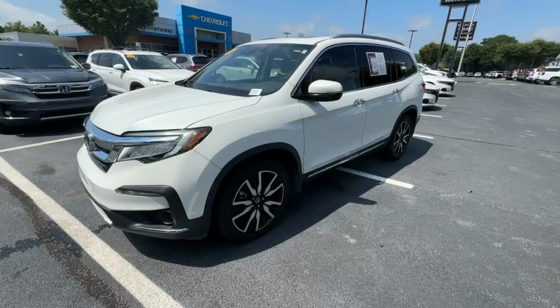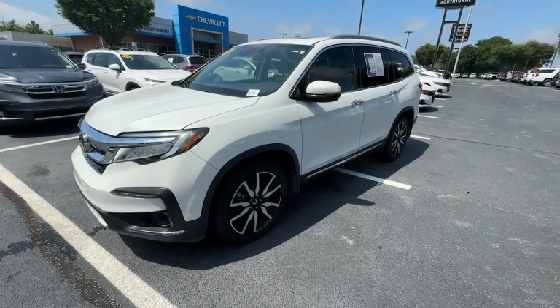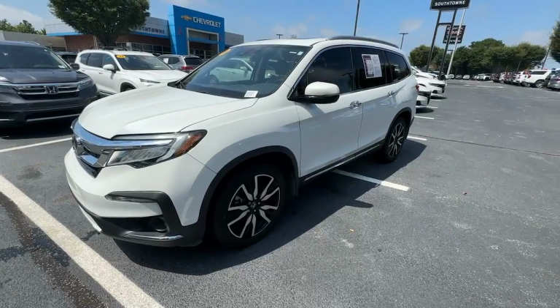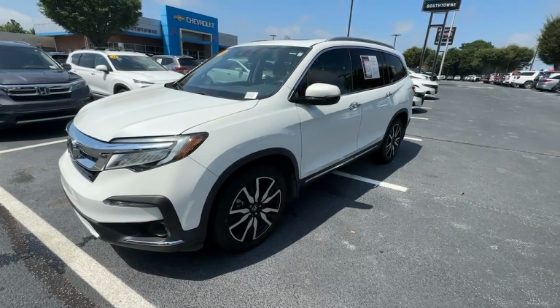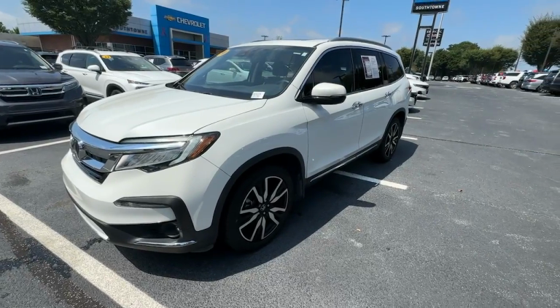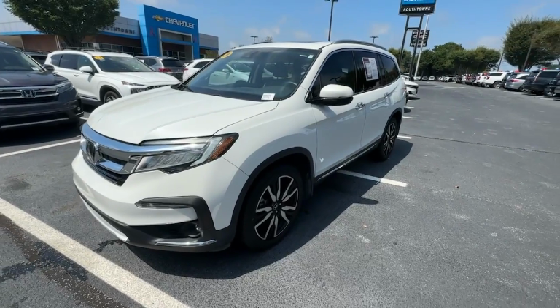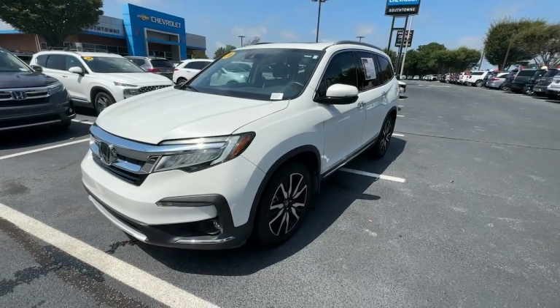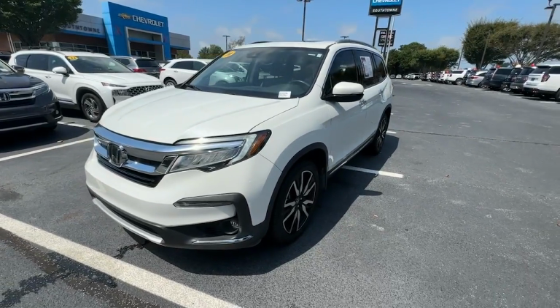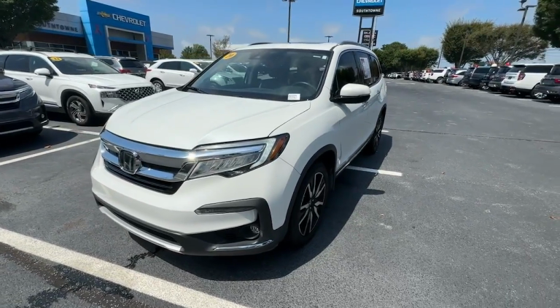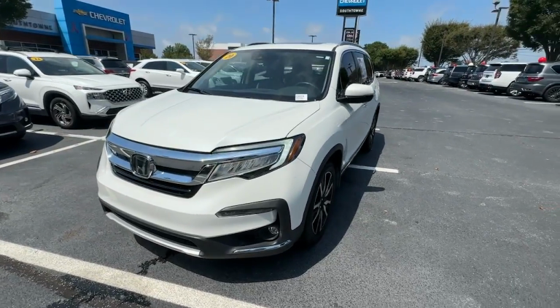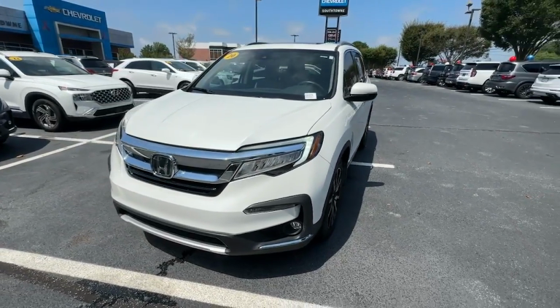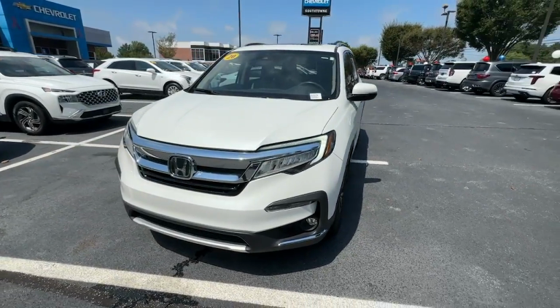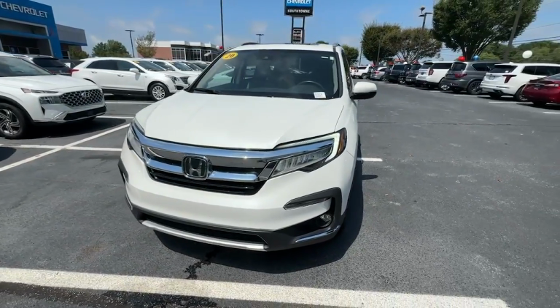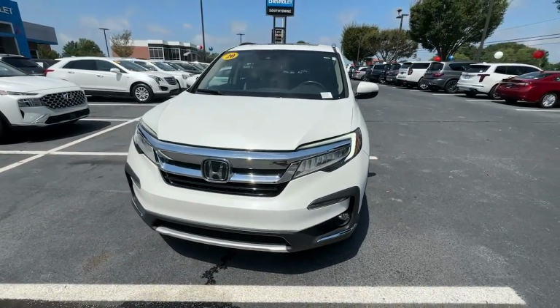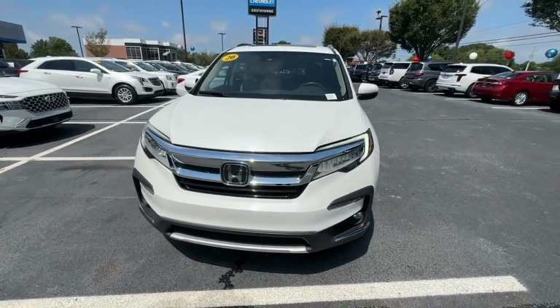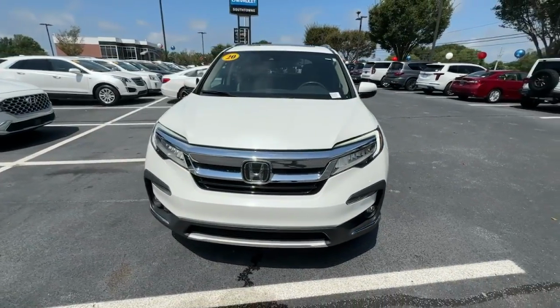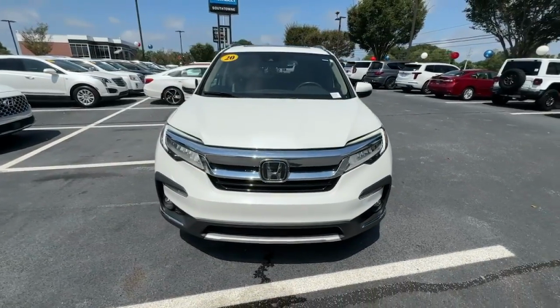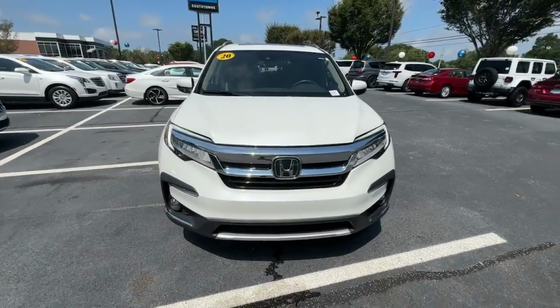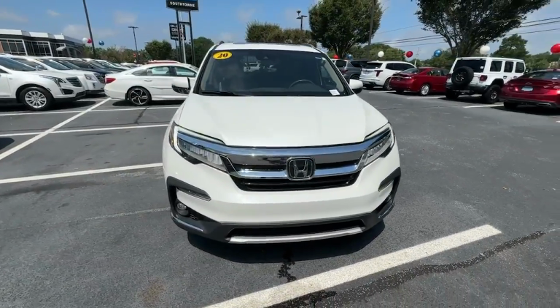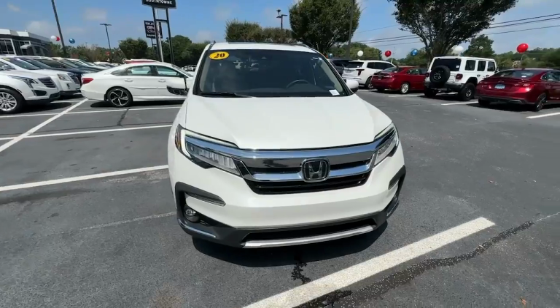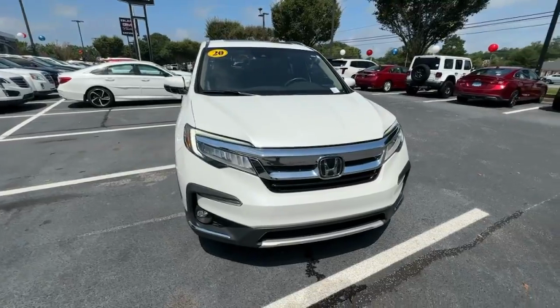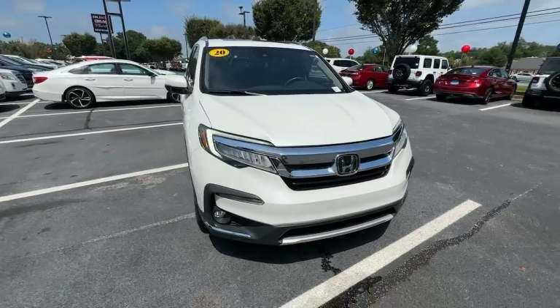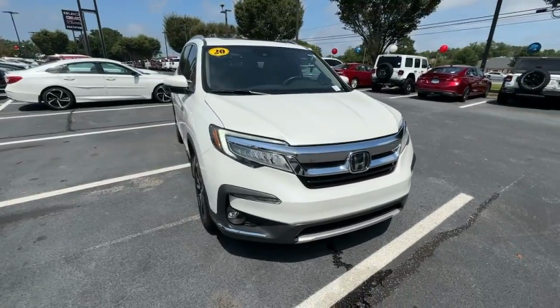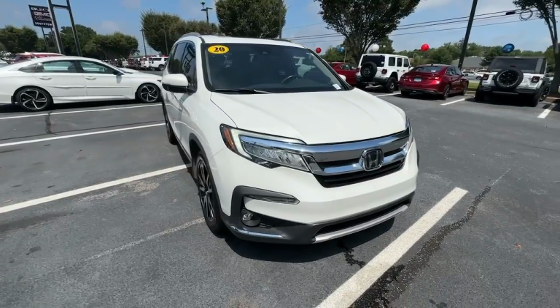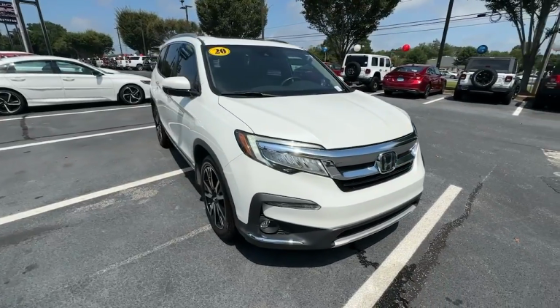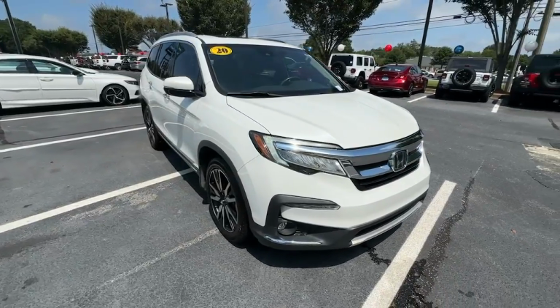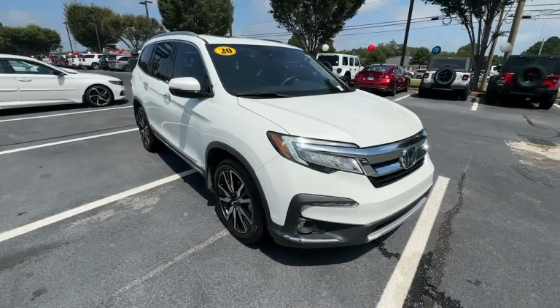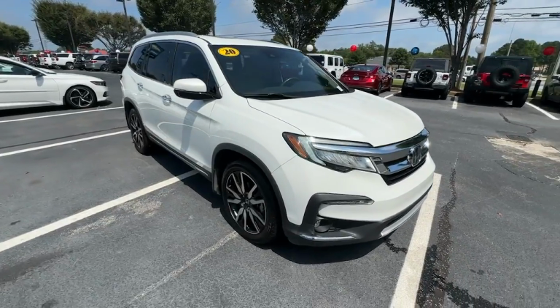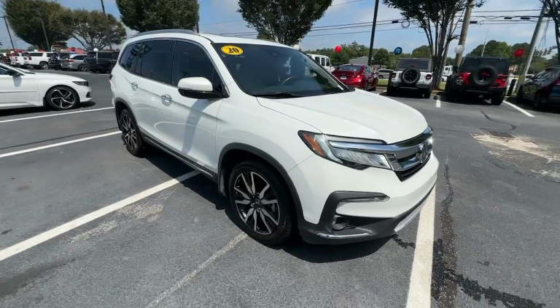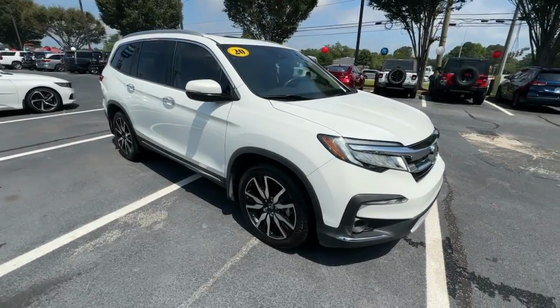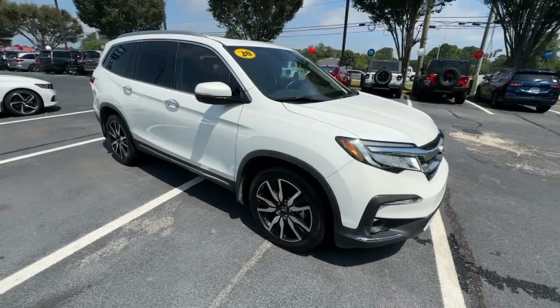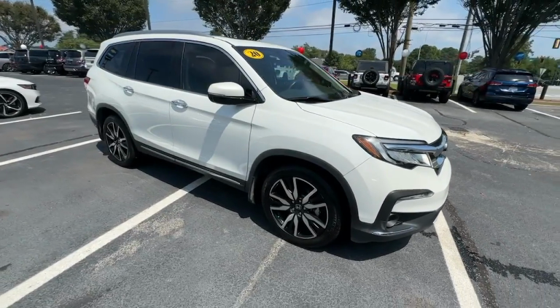You're gonna love the 2020 Honda Pilot. This vehicle is an outstanding buy with fewer than 60,000 miles on the odometer.